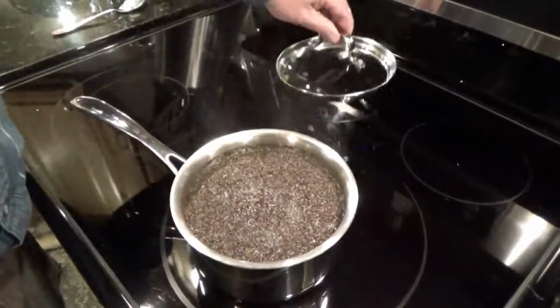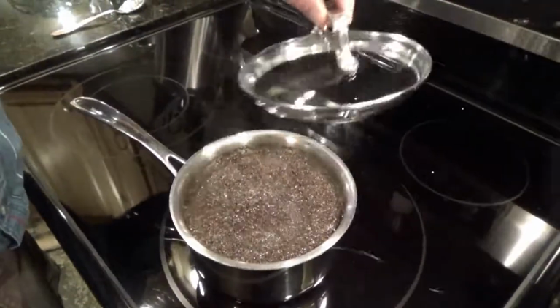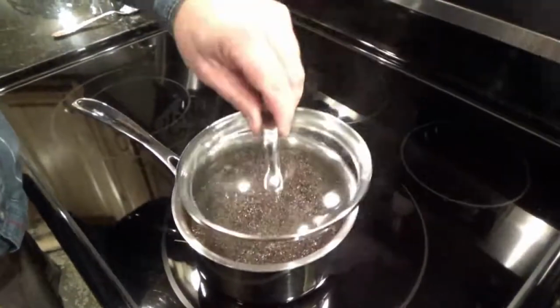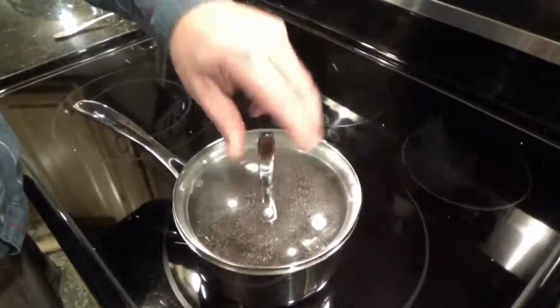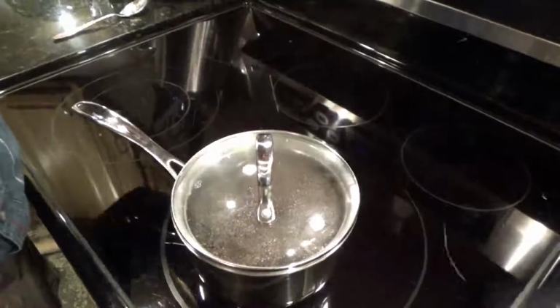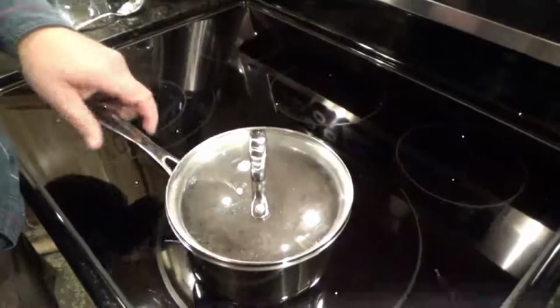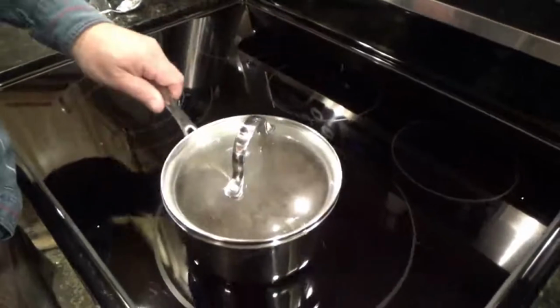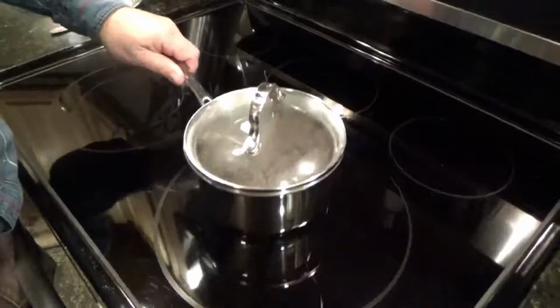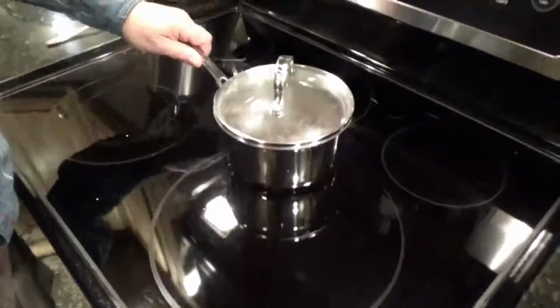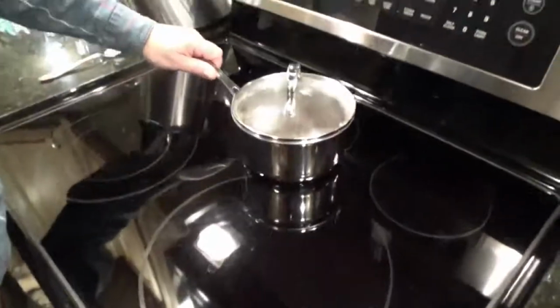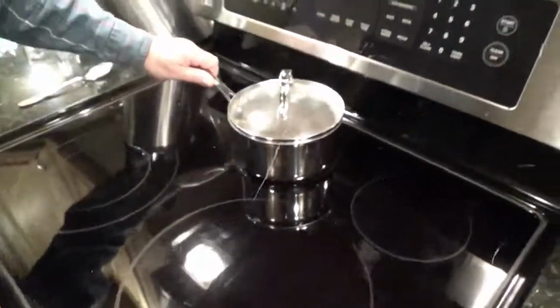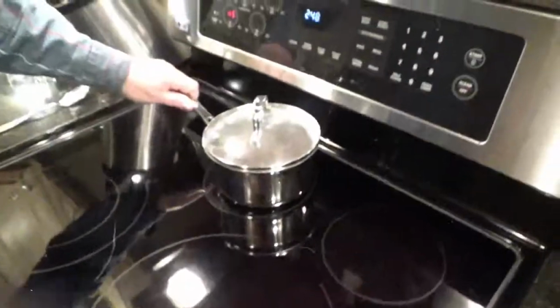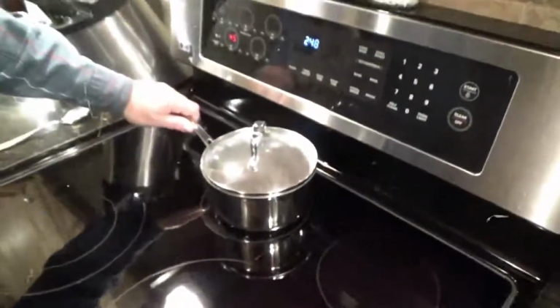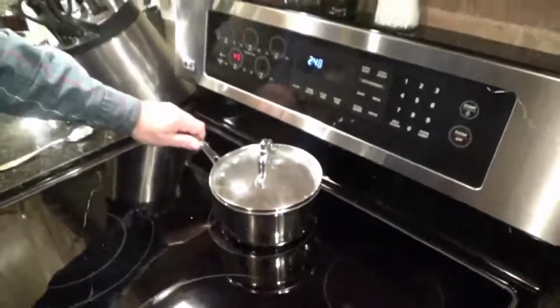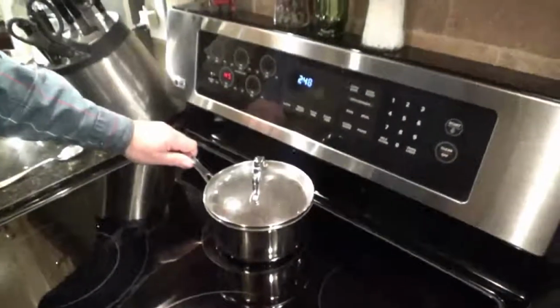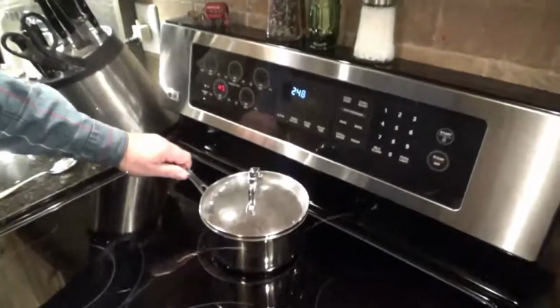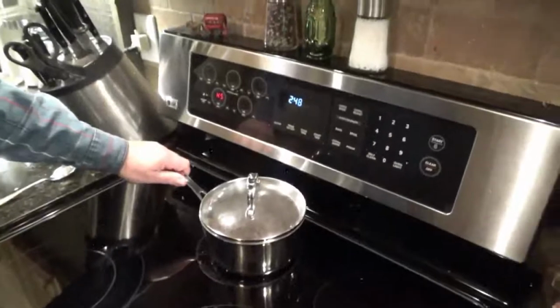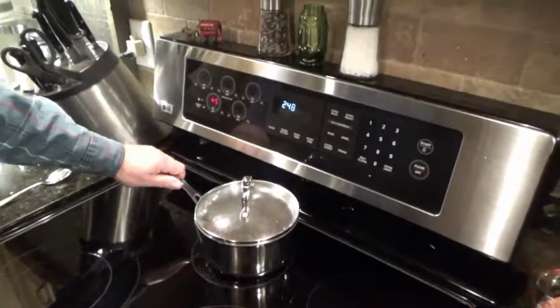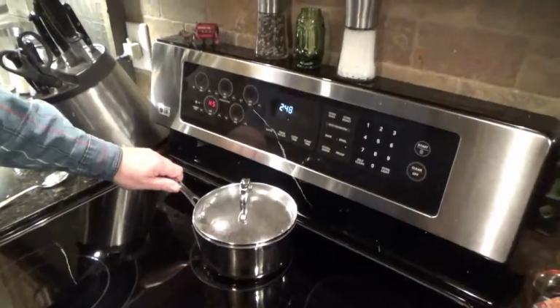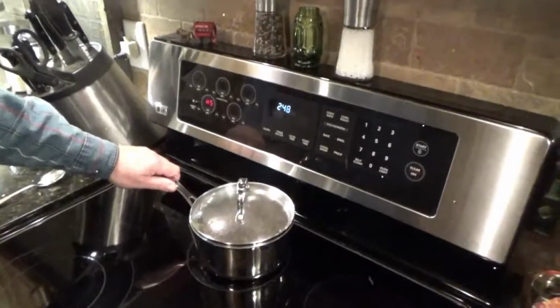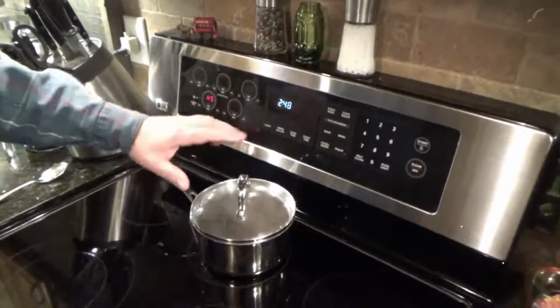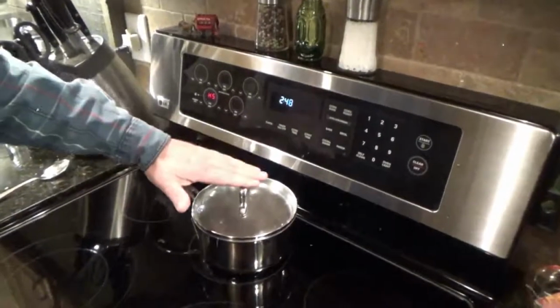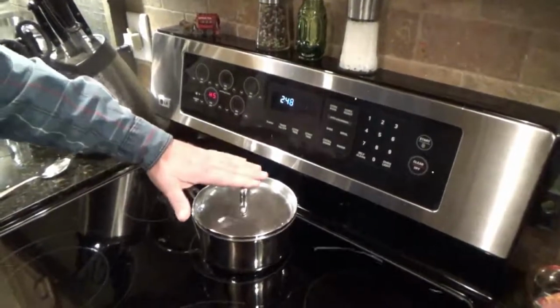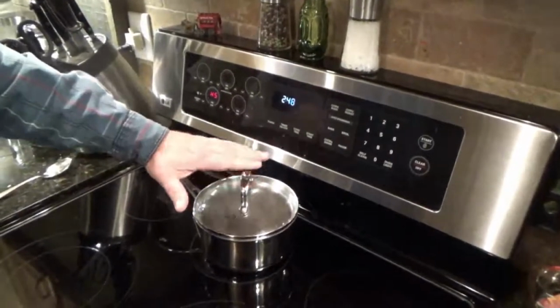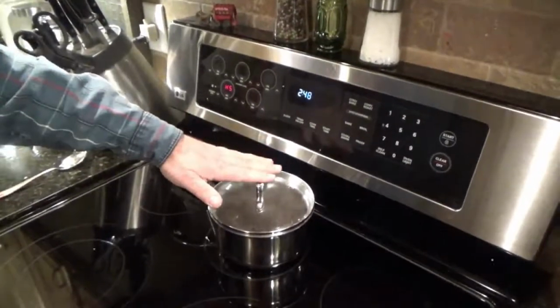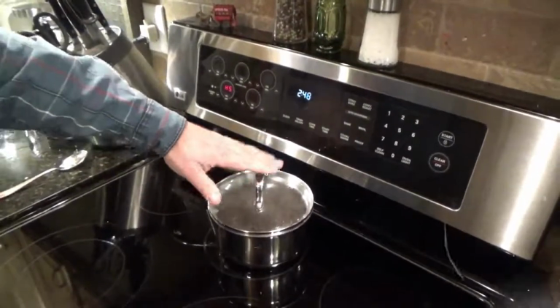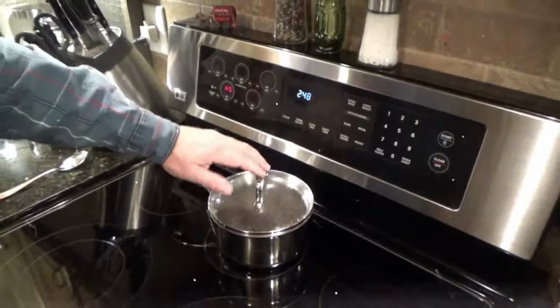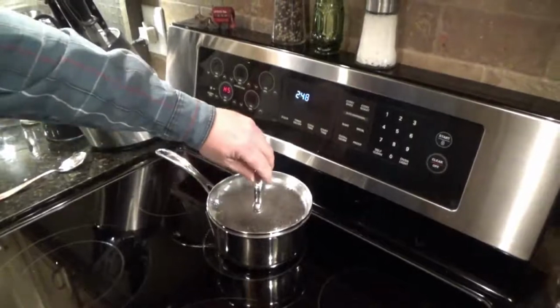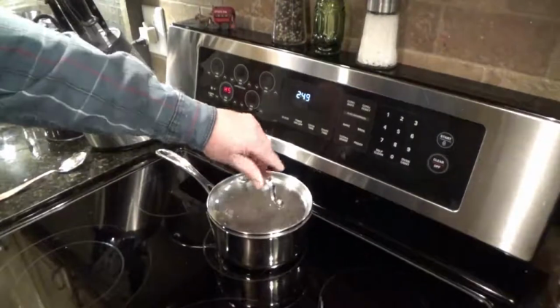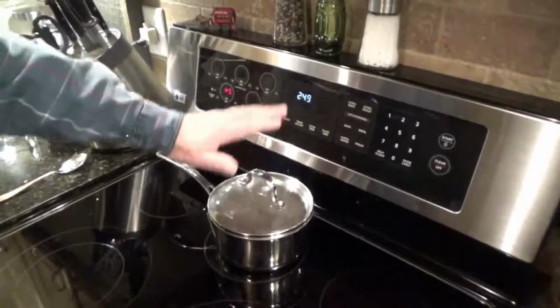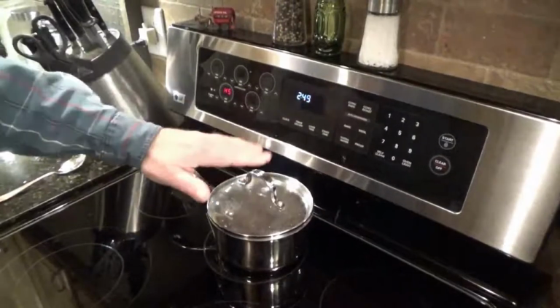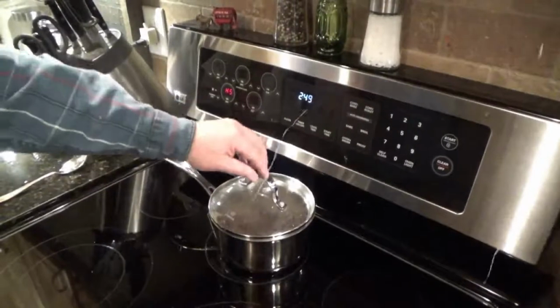What you do next is put your lid on it, set it to the side for 30 minutes to an hour. This lets the tea steep. So that's it for now.